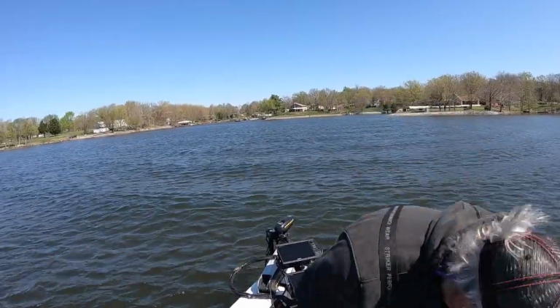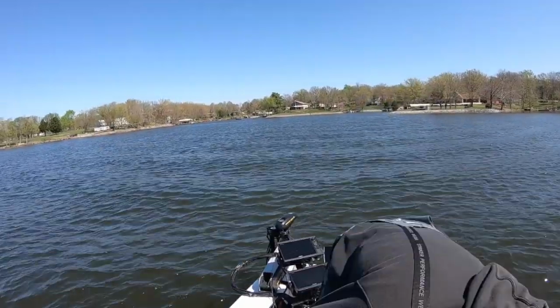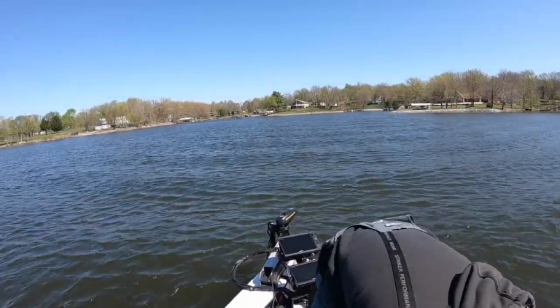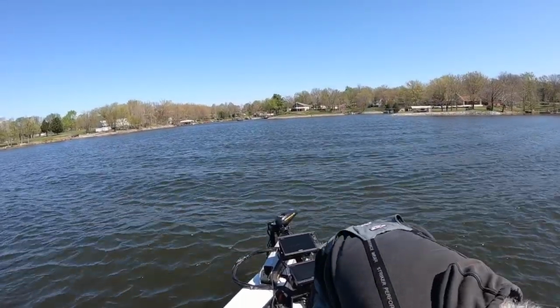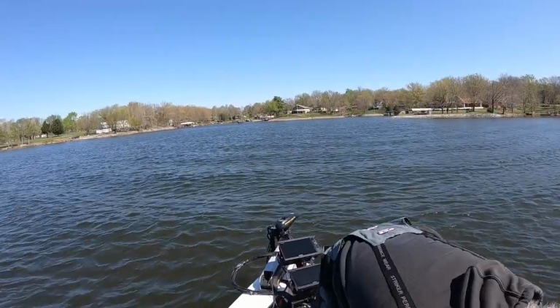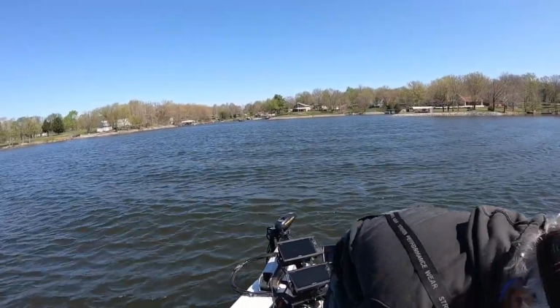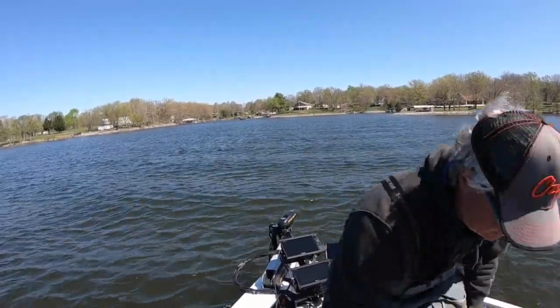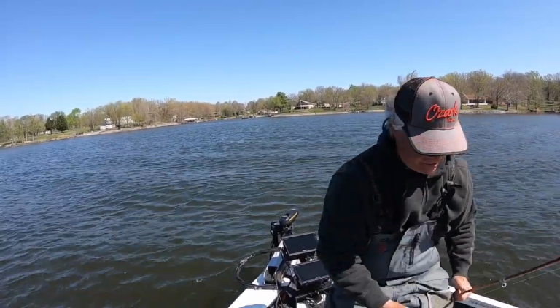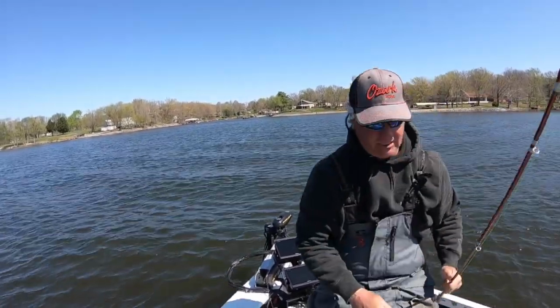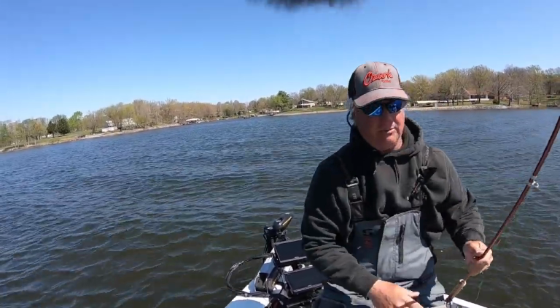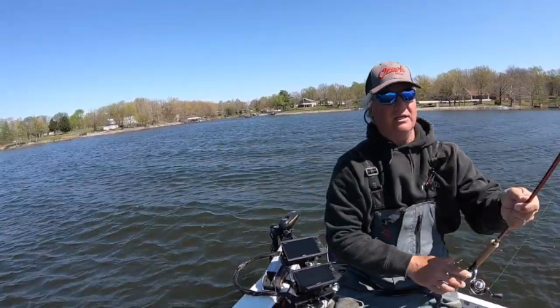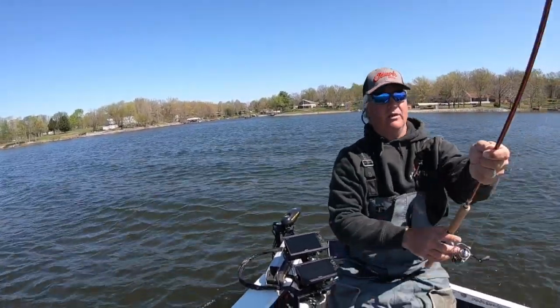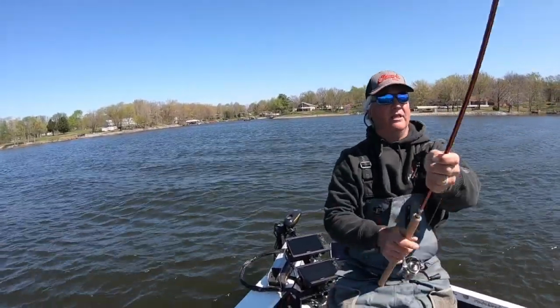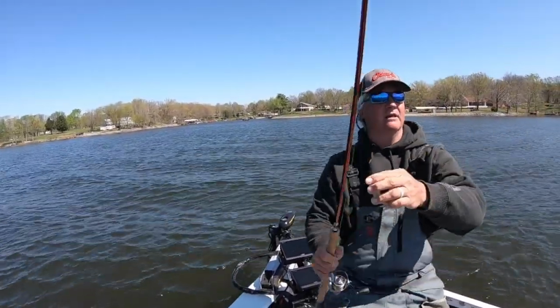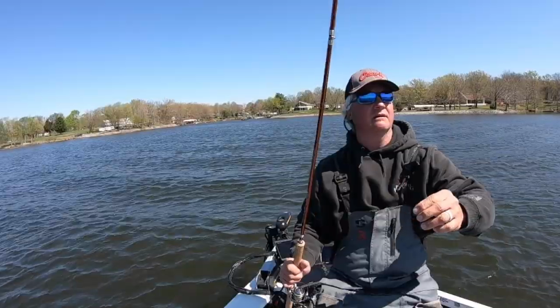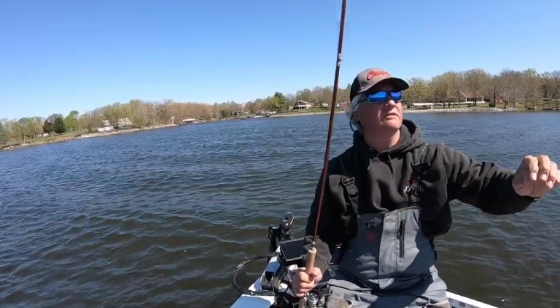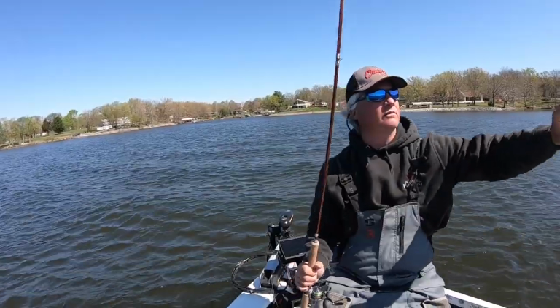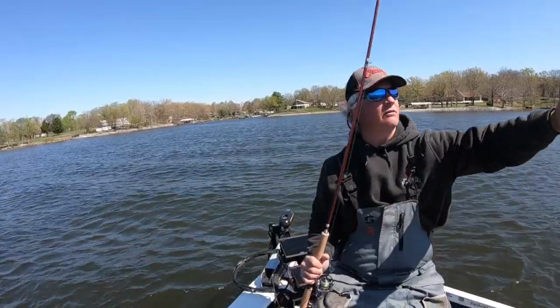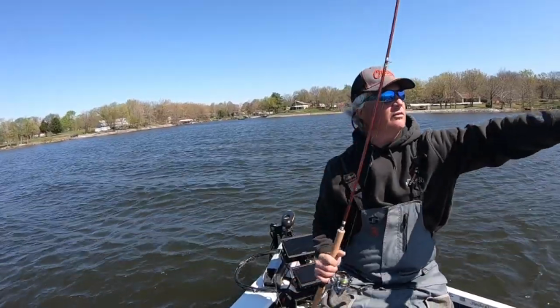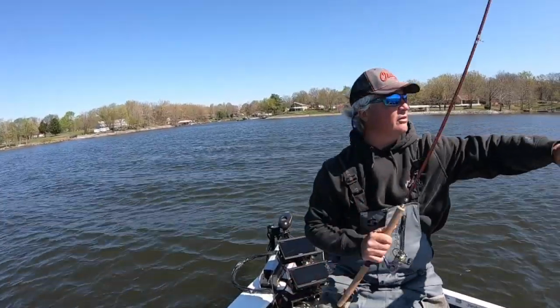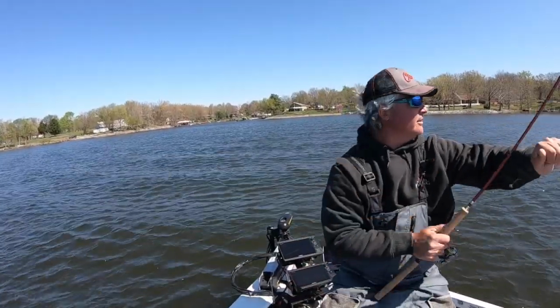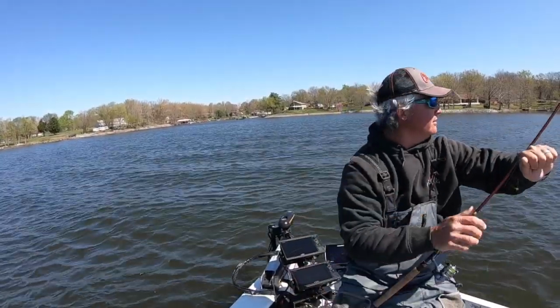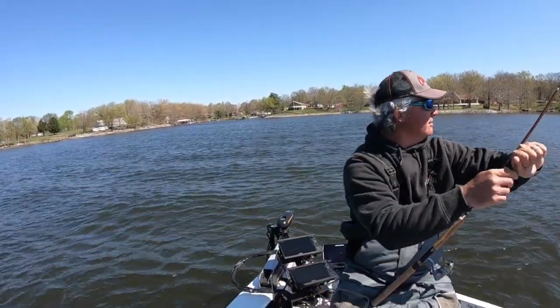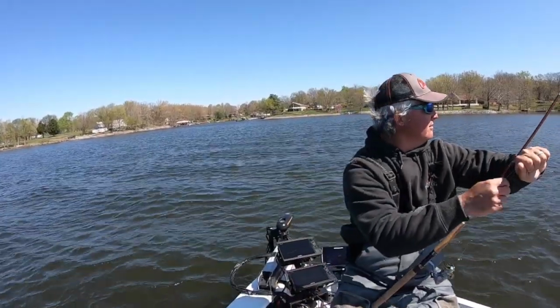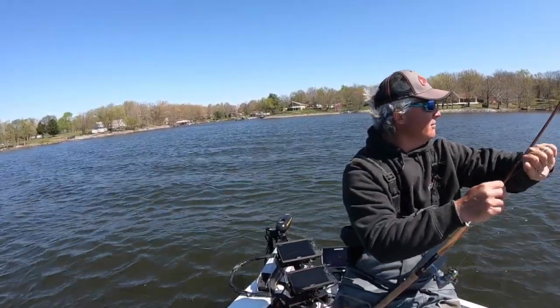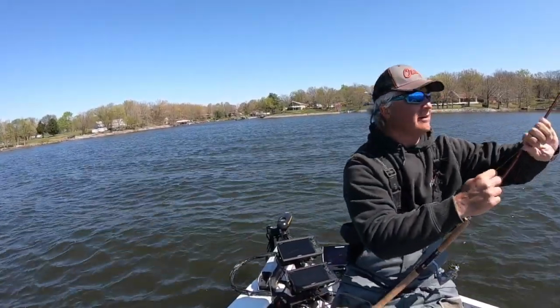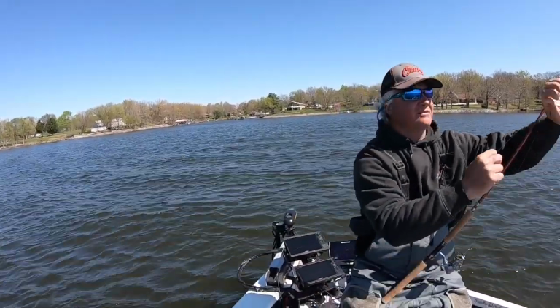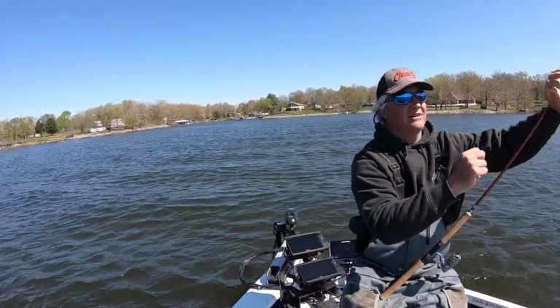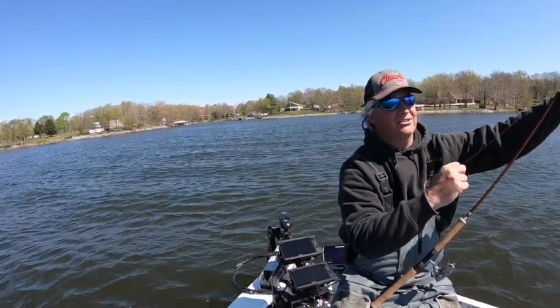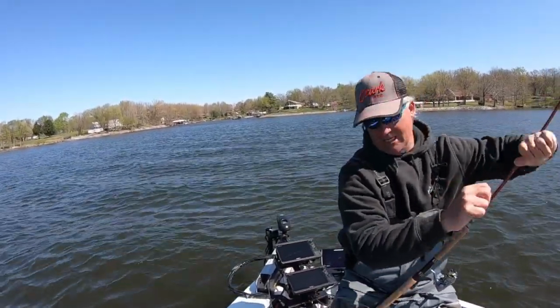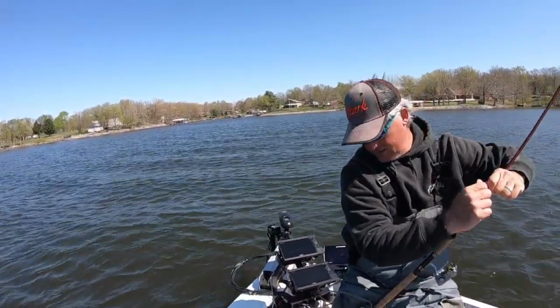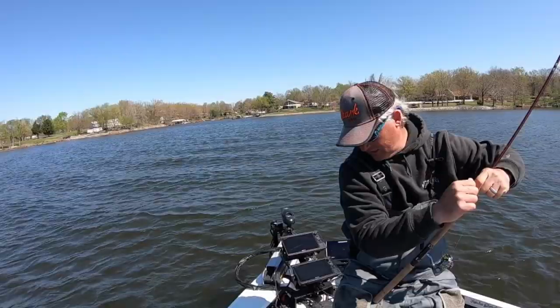Going to go back to a jig with a yellow head — that seemed to work earlier. We'll see if that changes anything.